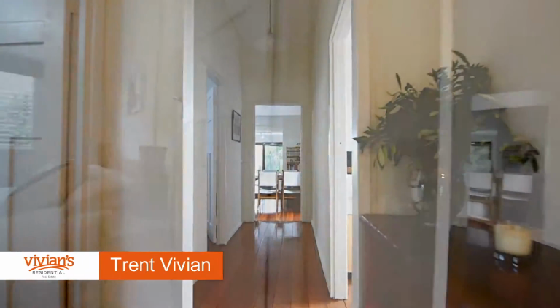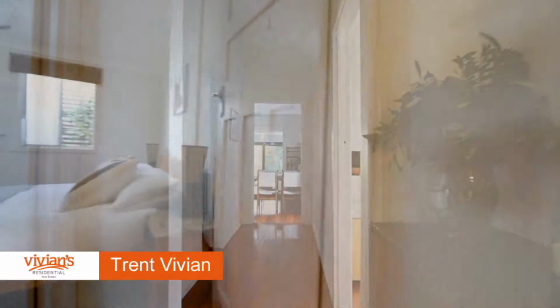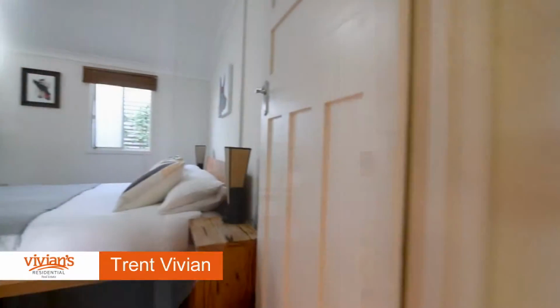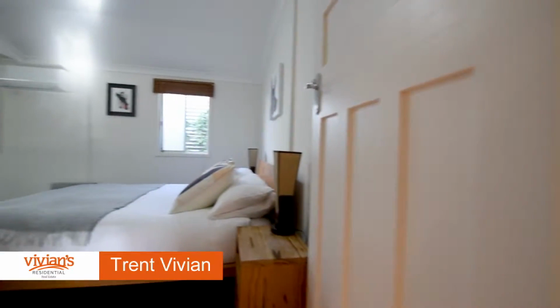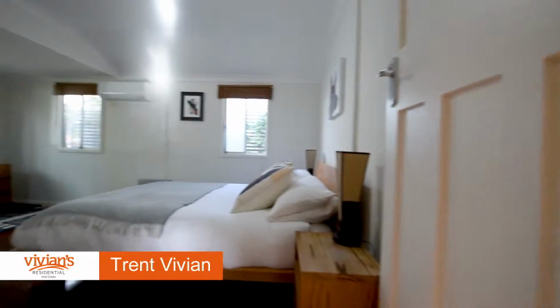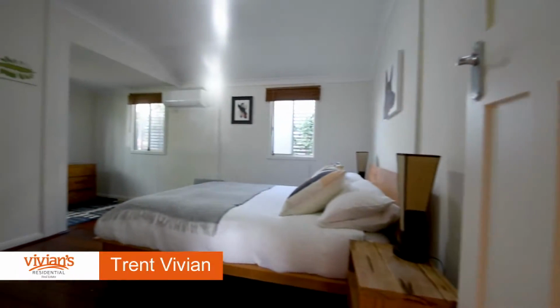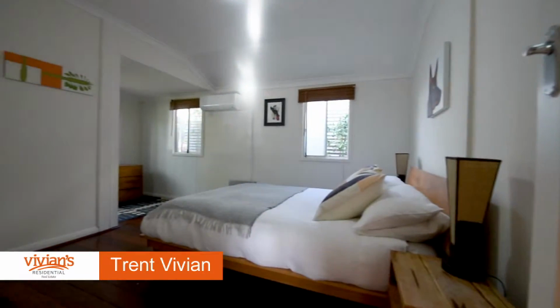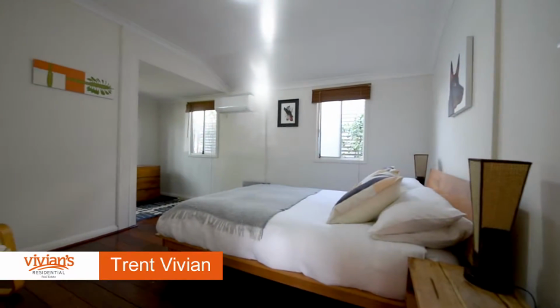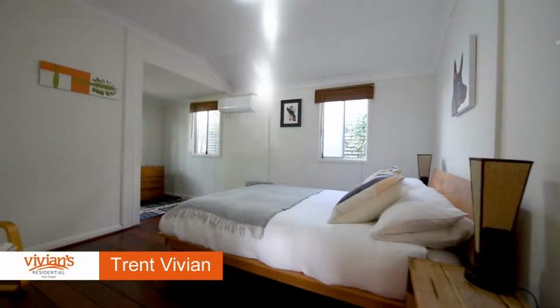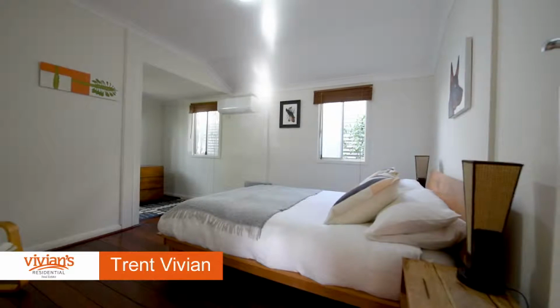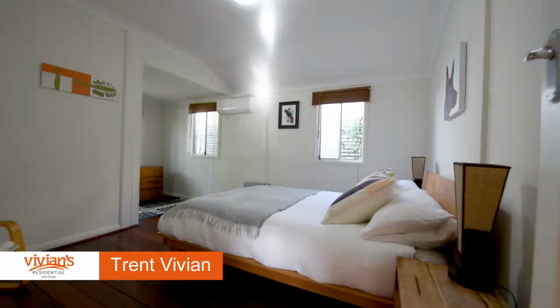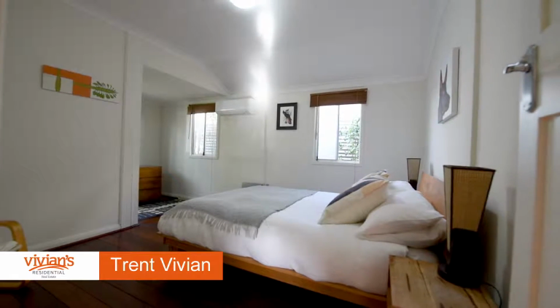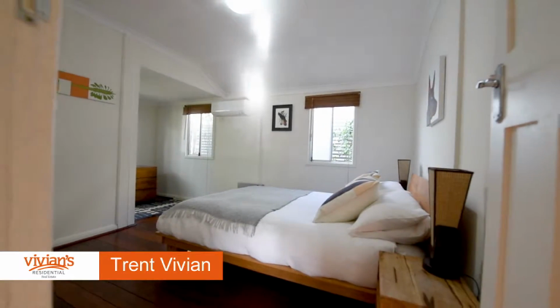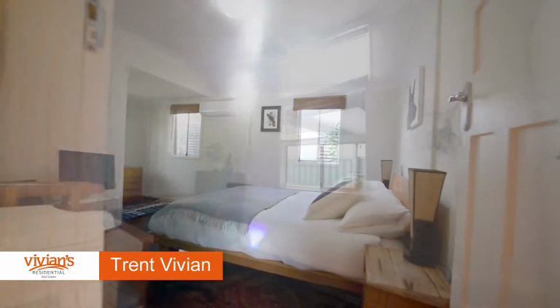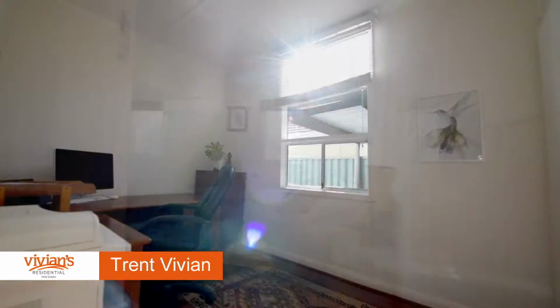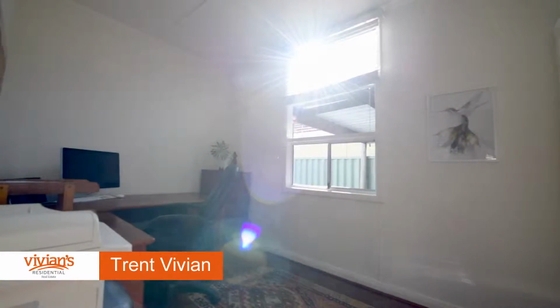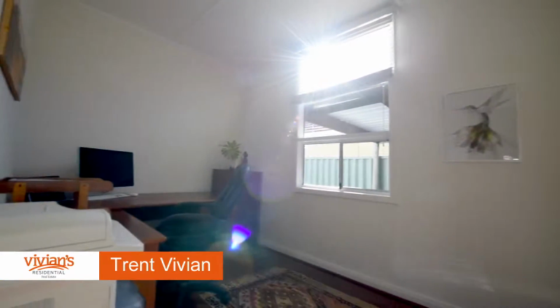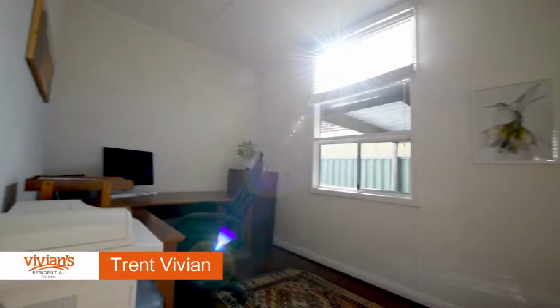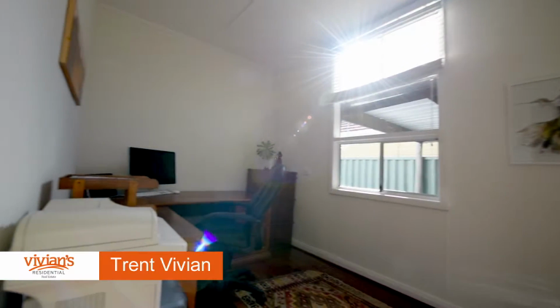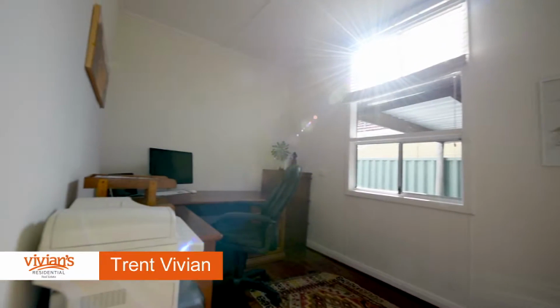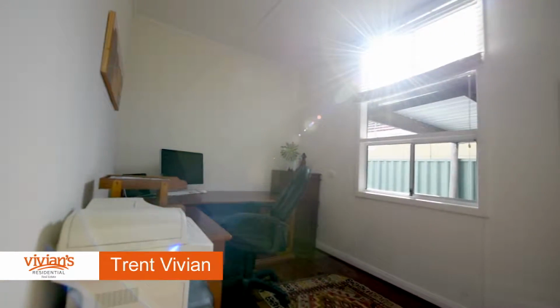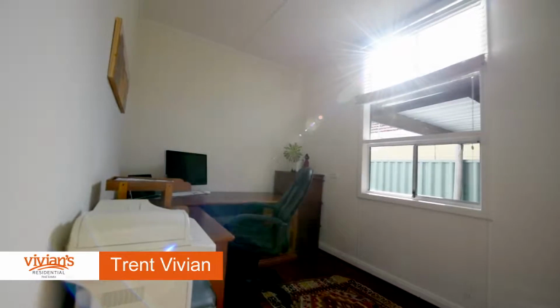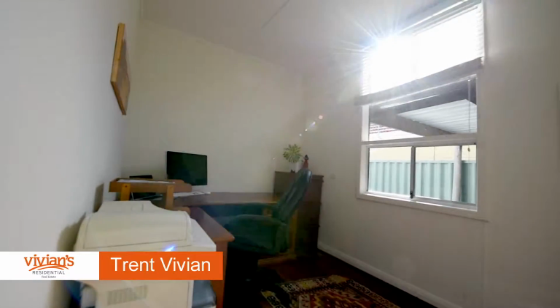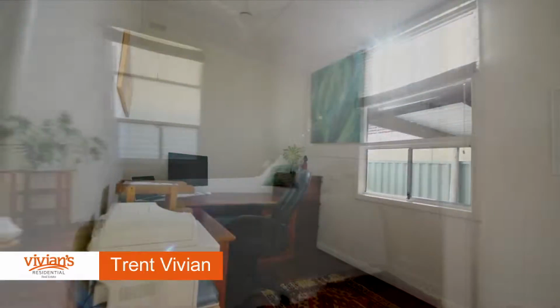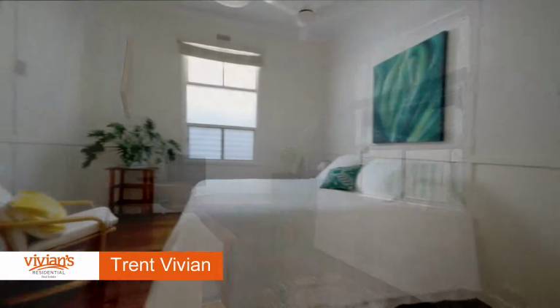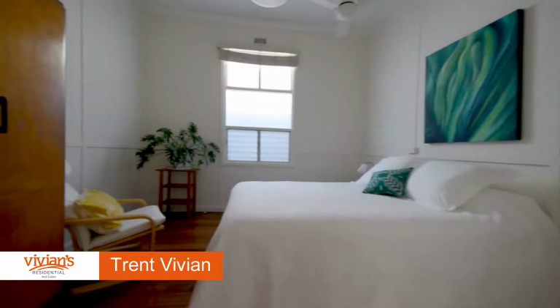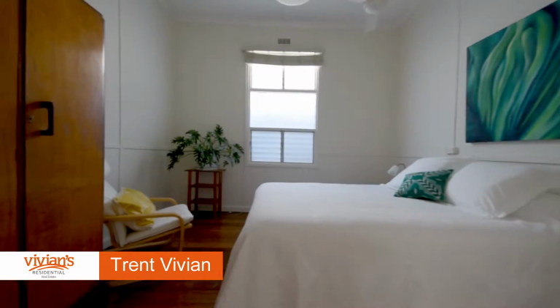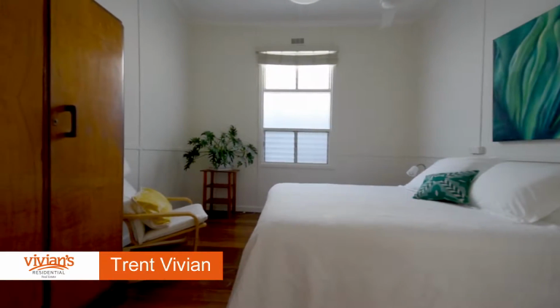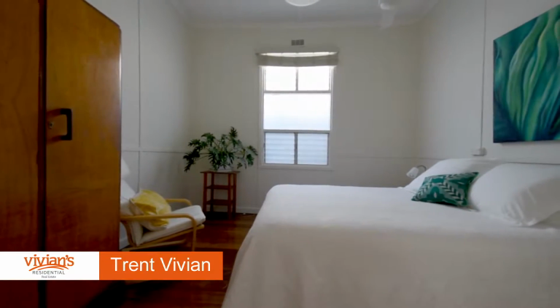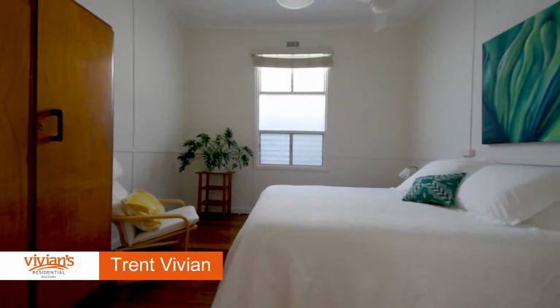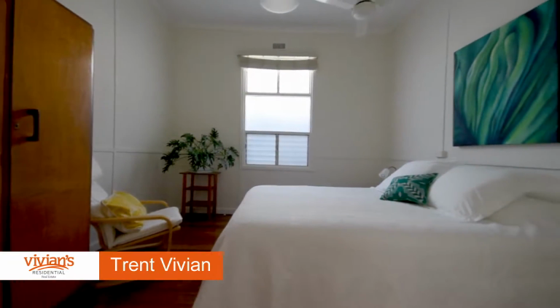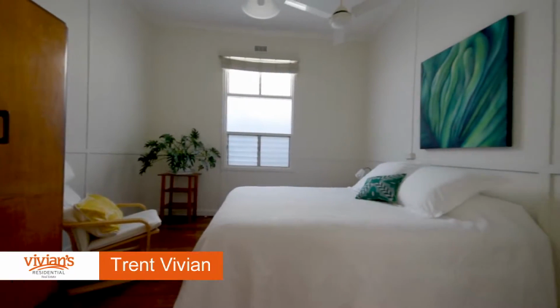The master bedroom enjoys a tranquil leafy green outlook onto the front courtyard and garden. A further two bedrooms are also accessed off the hall — one with a full wall of built-in robes, currently used as a study, and the other with a ceiling fan.